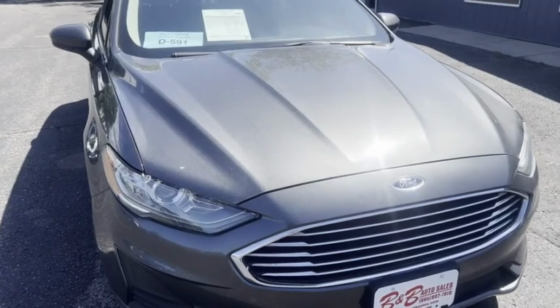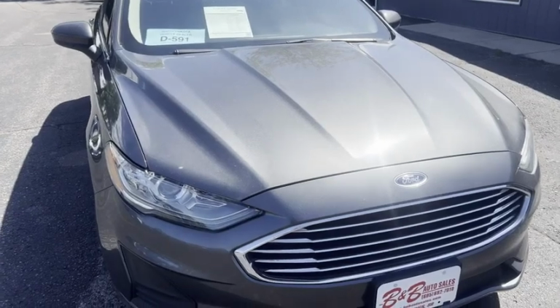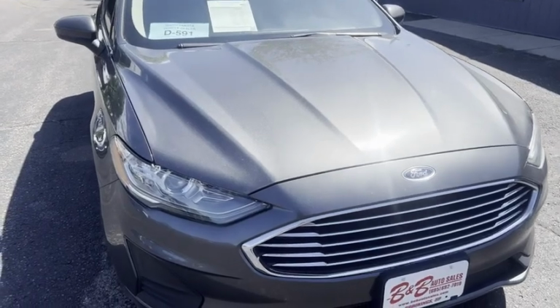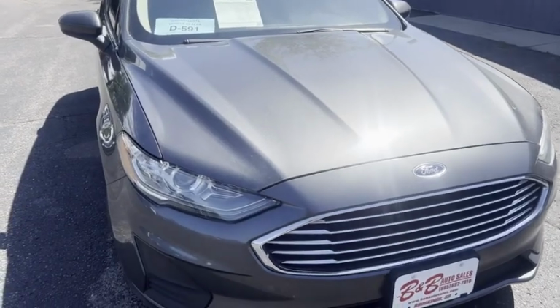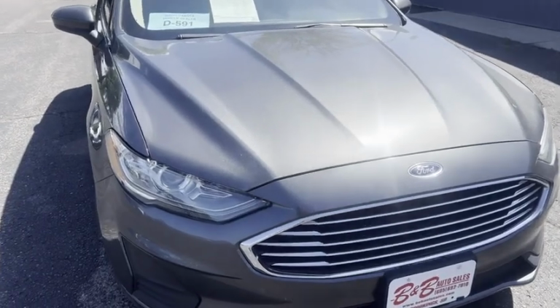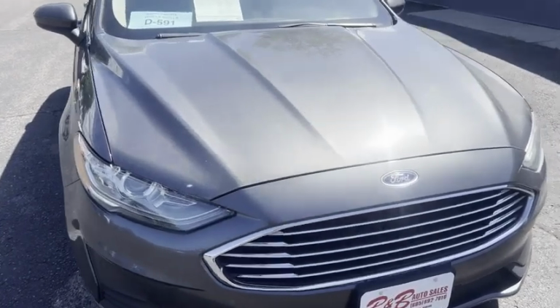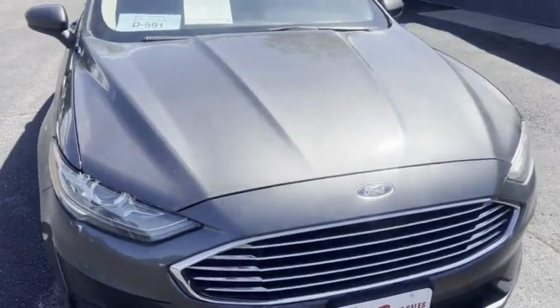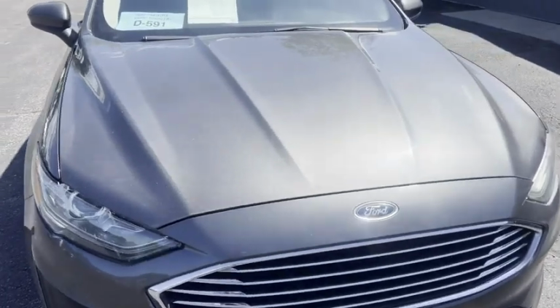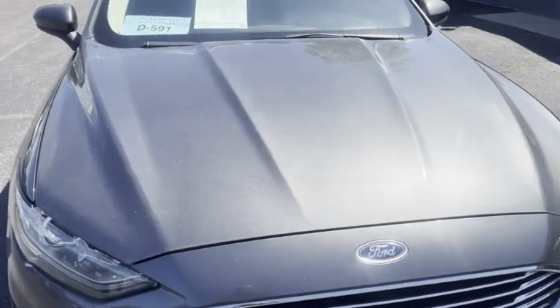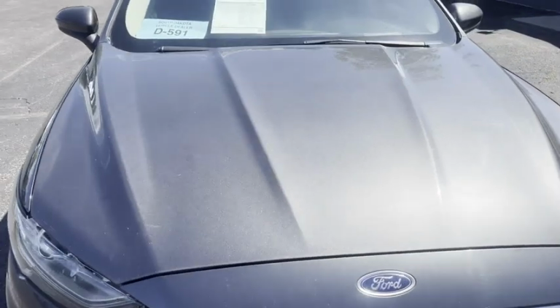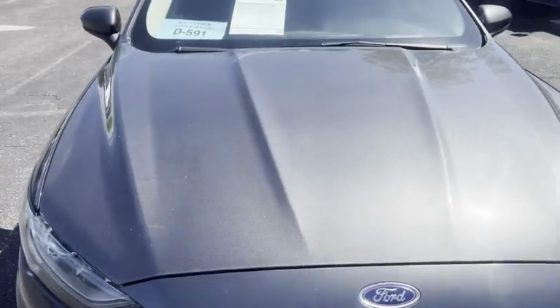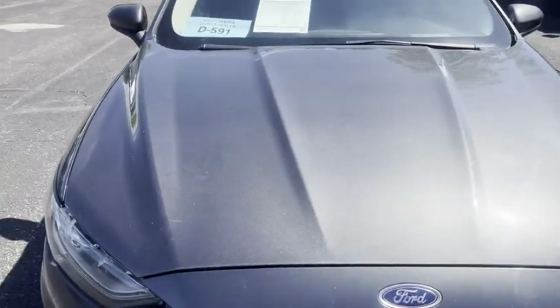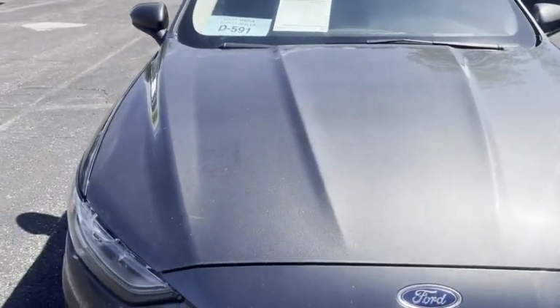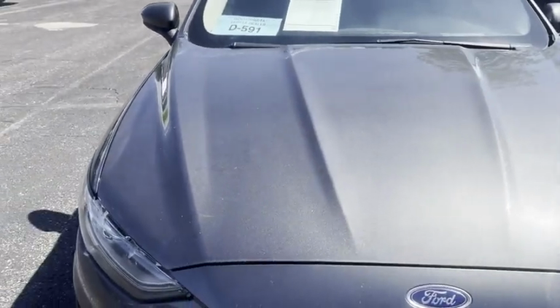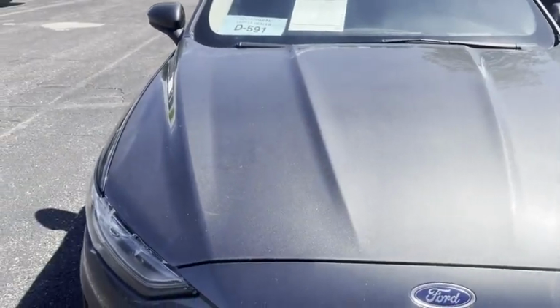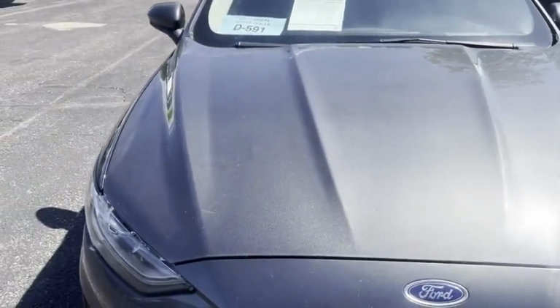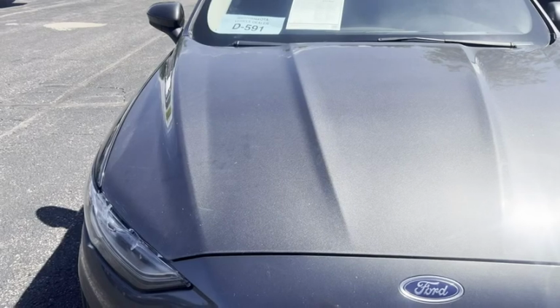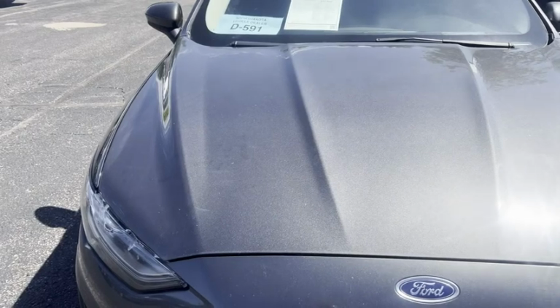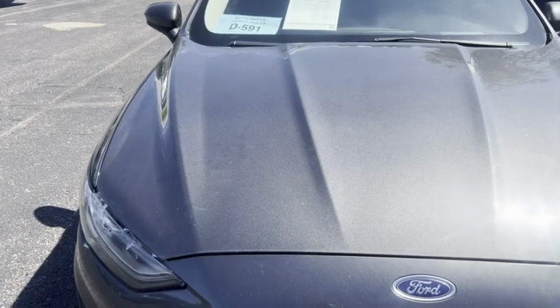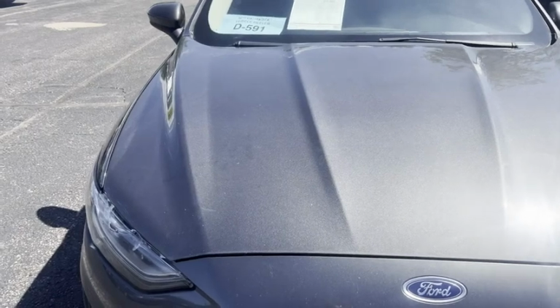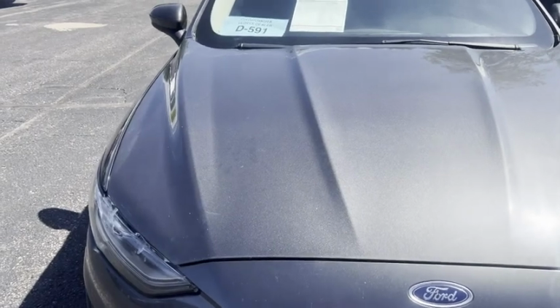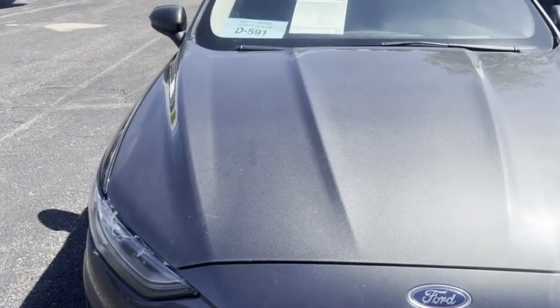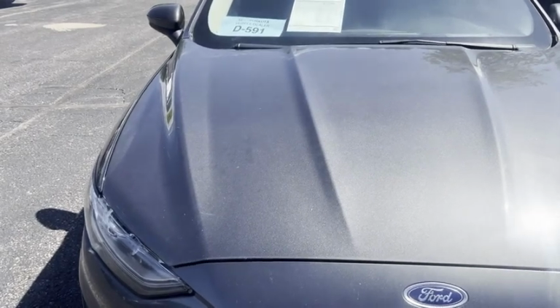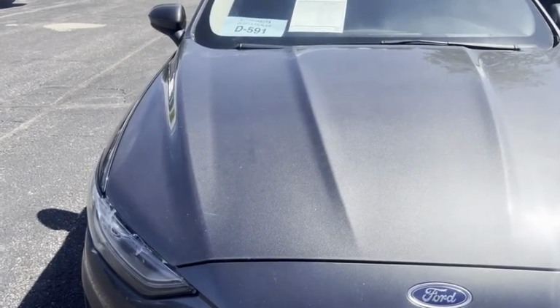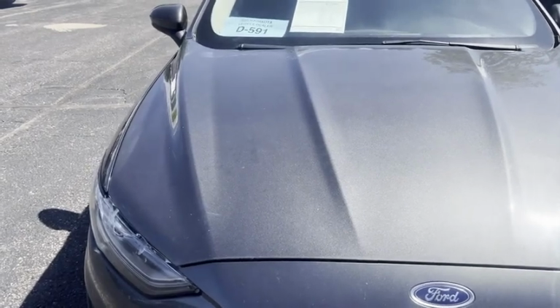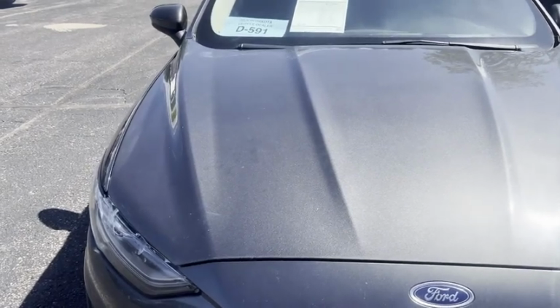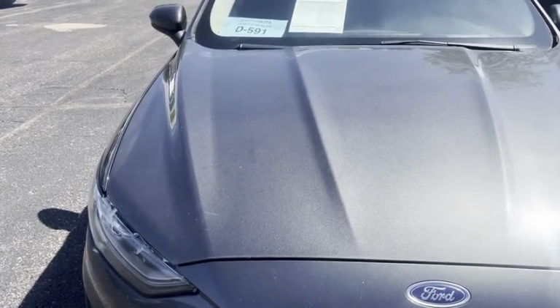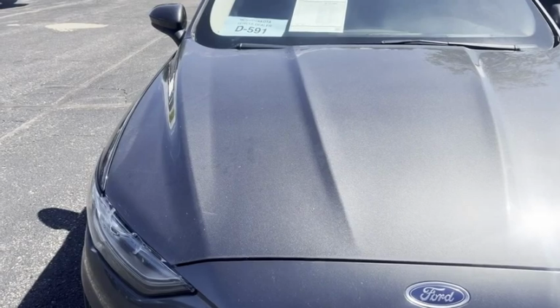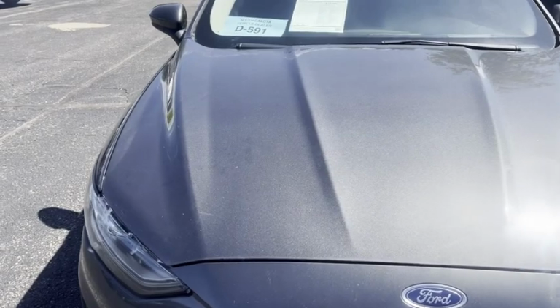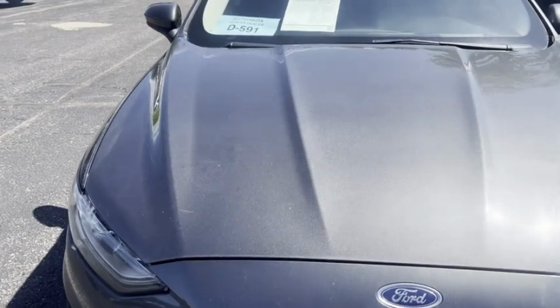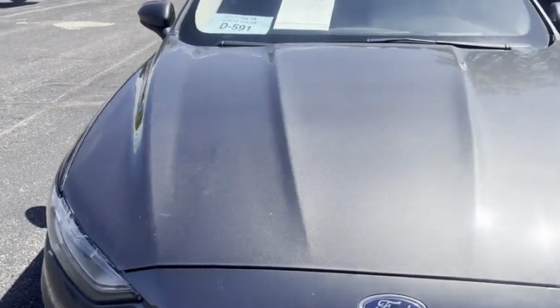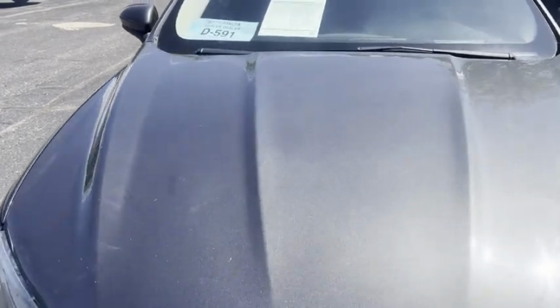Hi, this is Dirk from B&B Auto Sales. Today I'm showing you our 2019 Ford Fusion Hybrid. Really nice little car and gets awesome gas mileage — just under 40, in the upper 30s. I drove it to a convention.